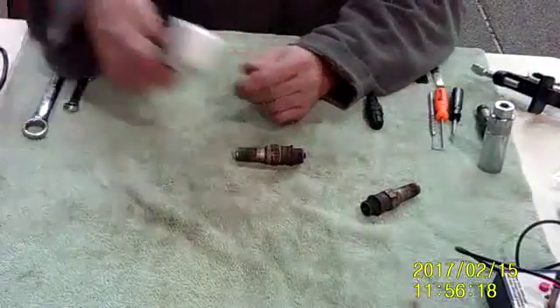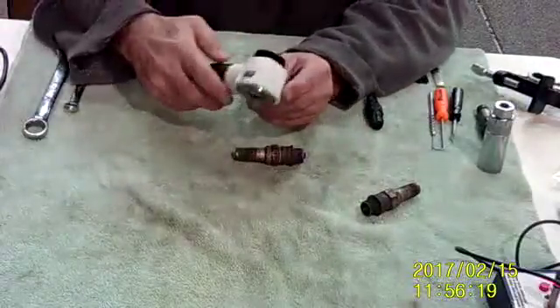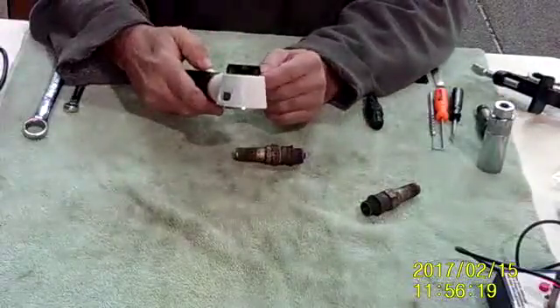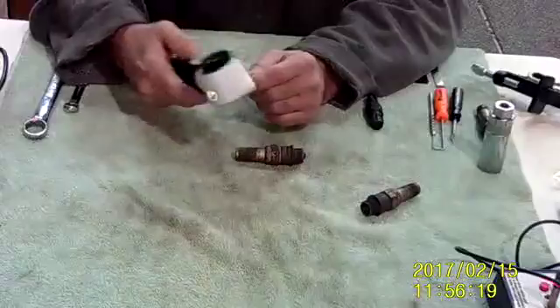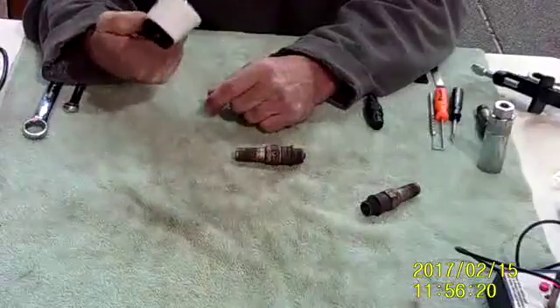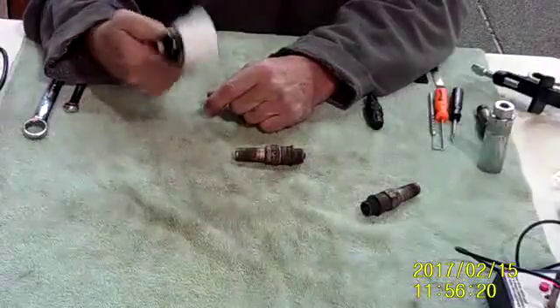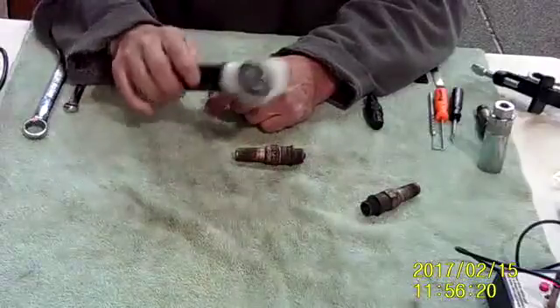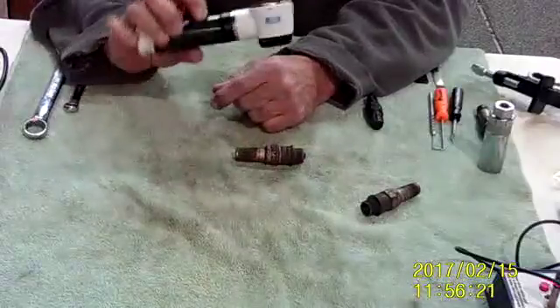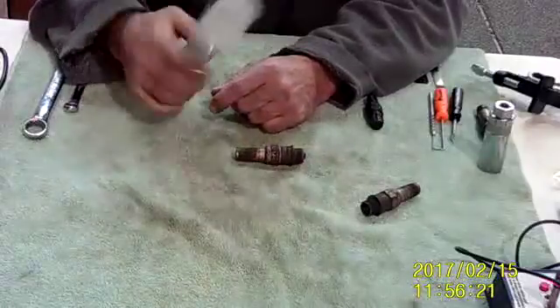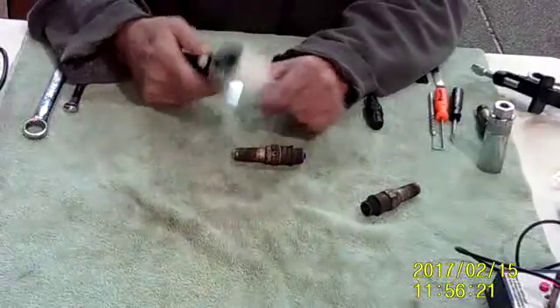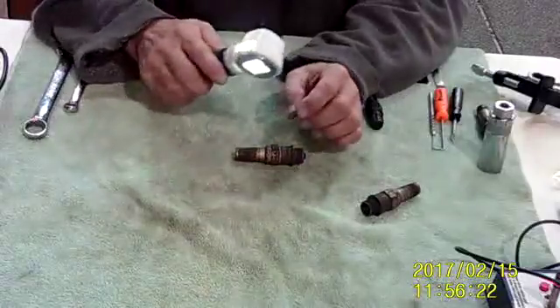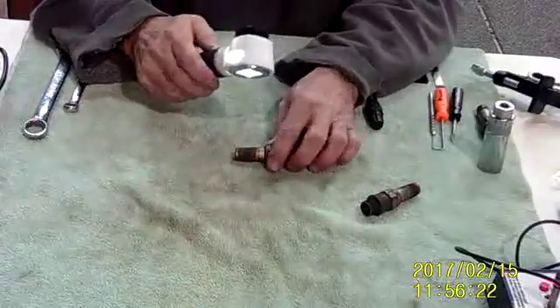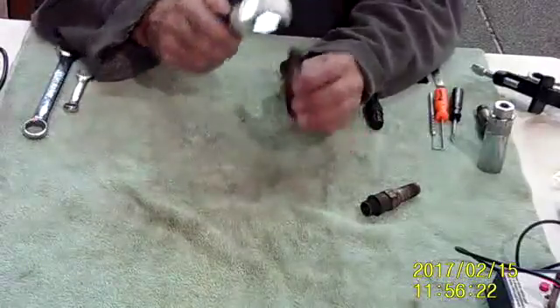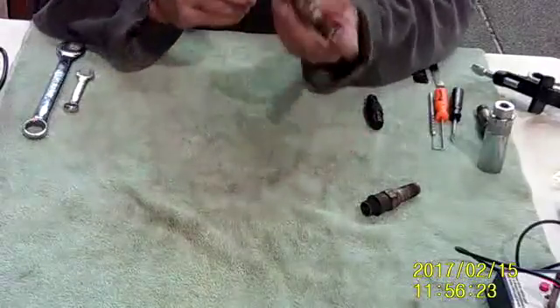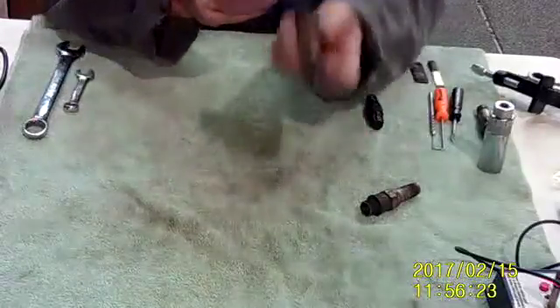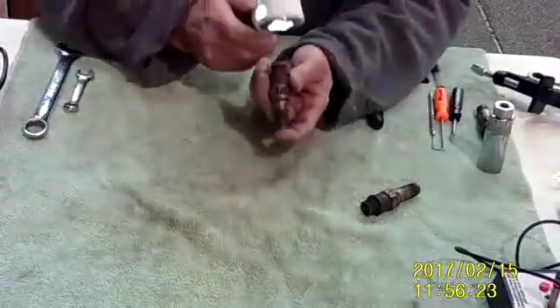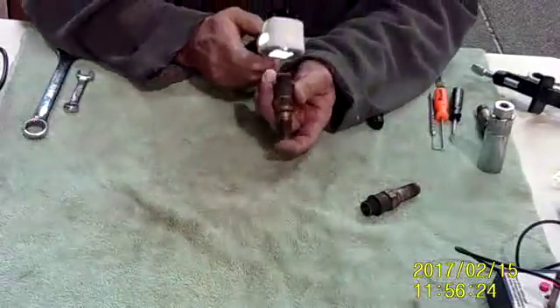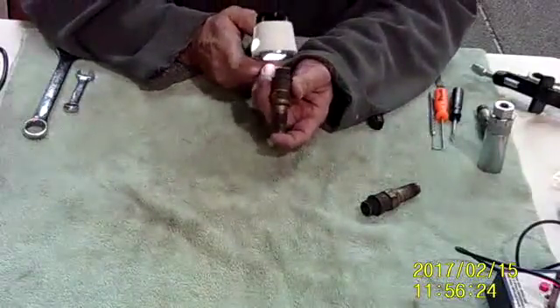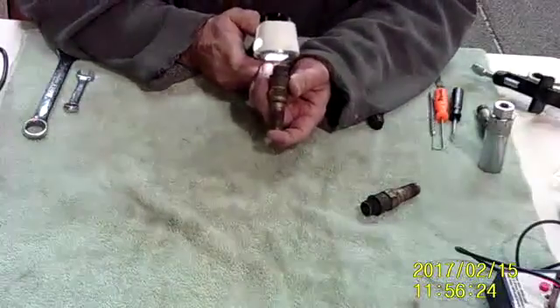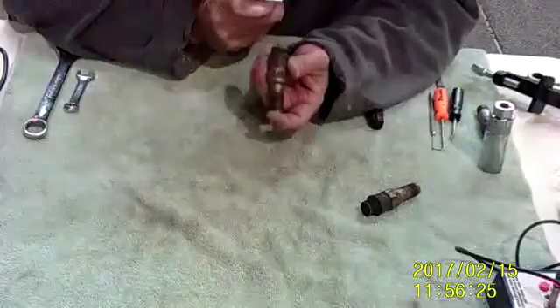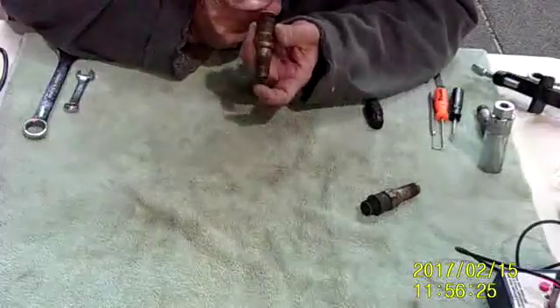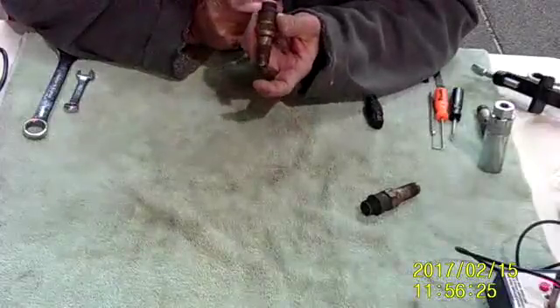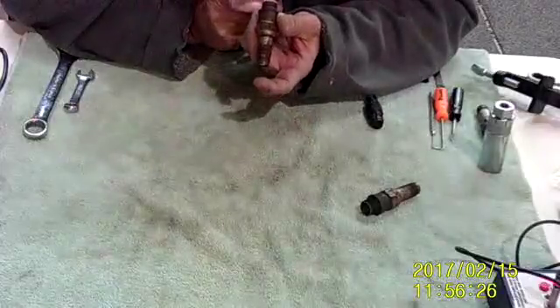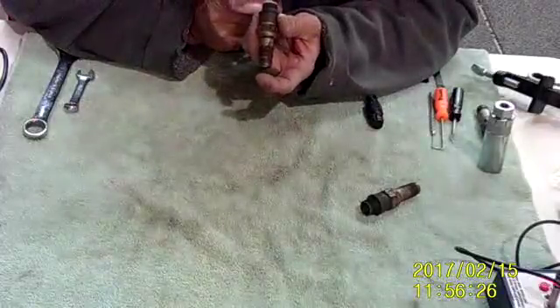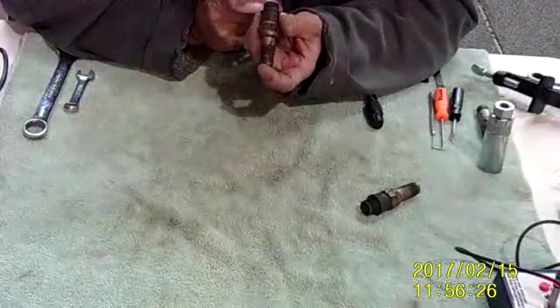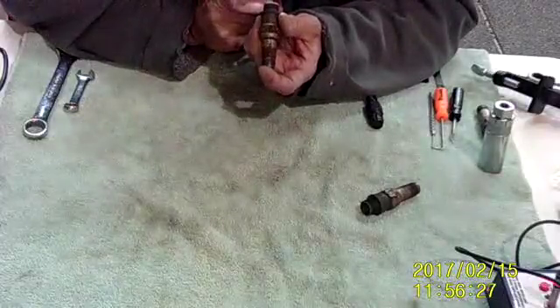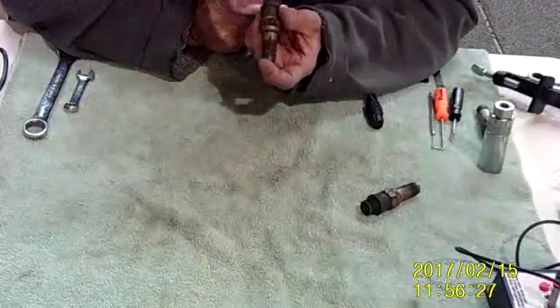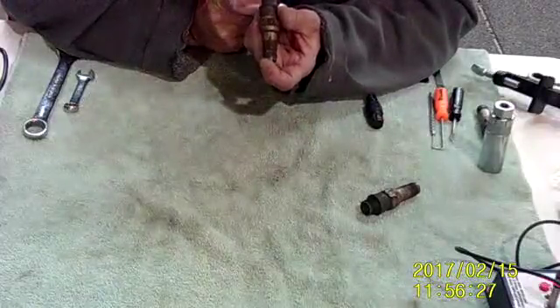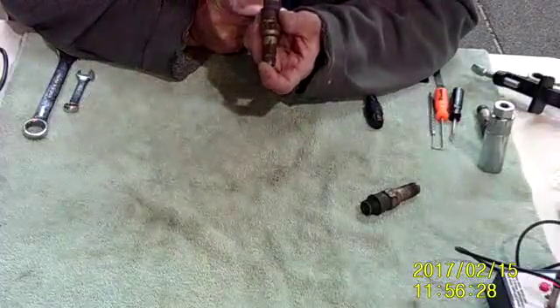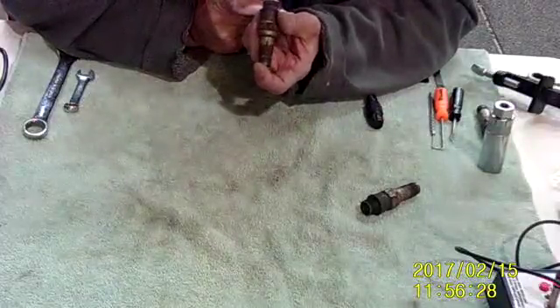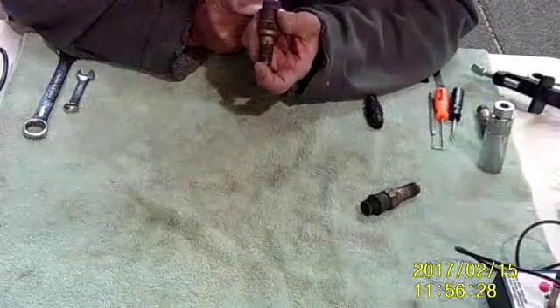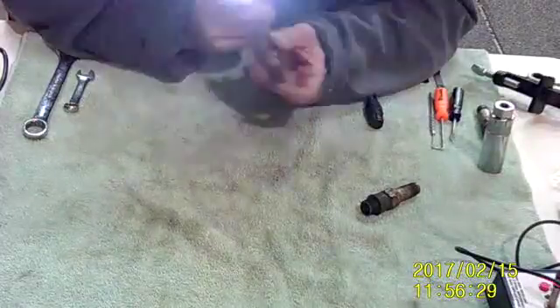You can inspect the spark plug, and if you do a lot of plugs, you'll want a really neat tool — this is a magnifying glass. It allows you to come in and very accurately look at your plug and see what's going on.